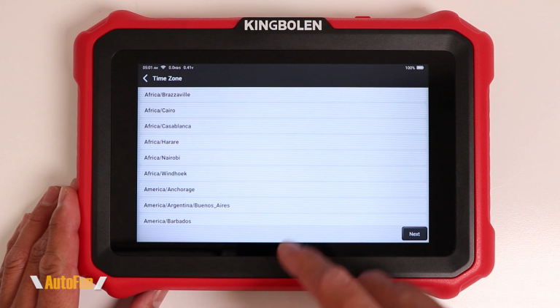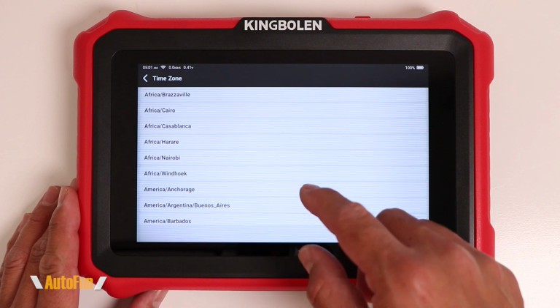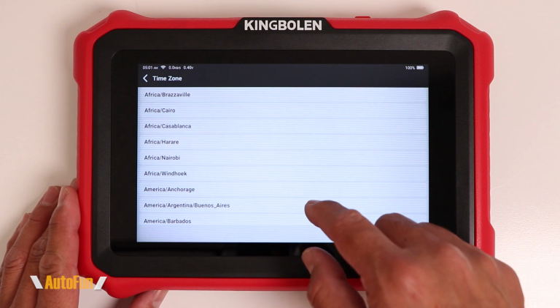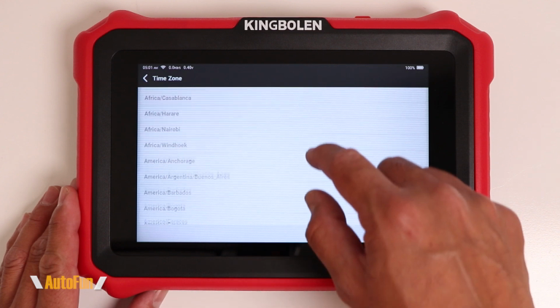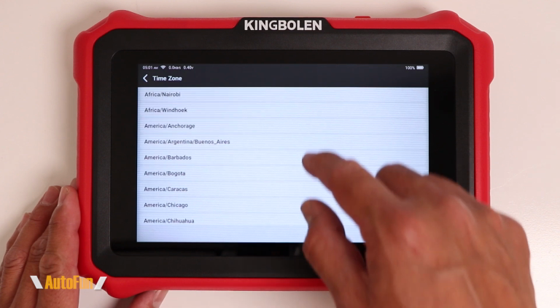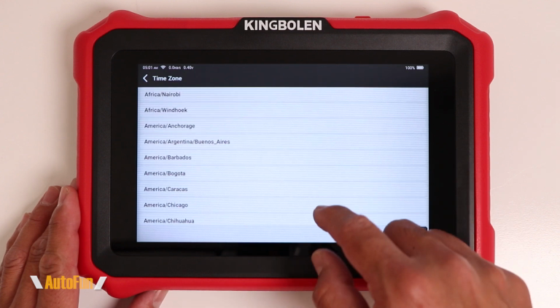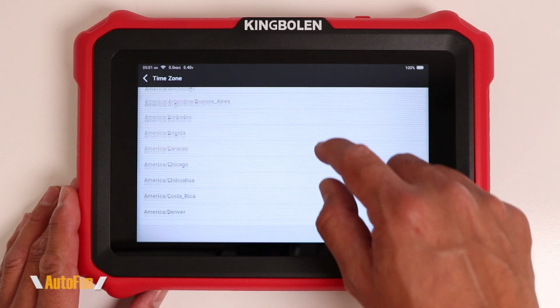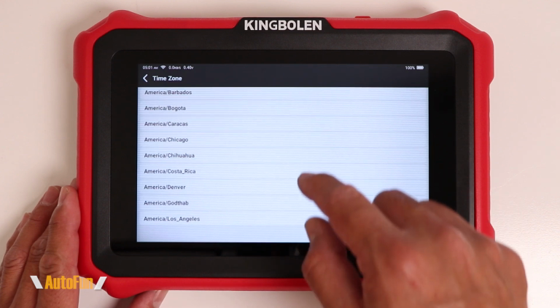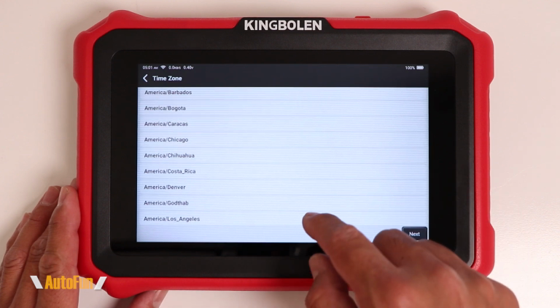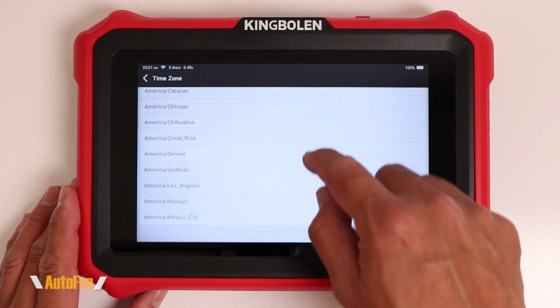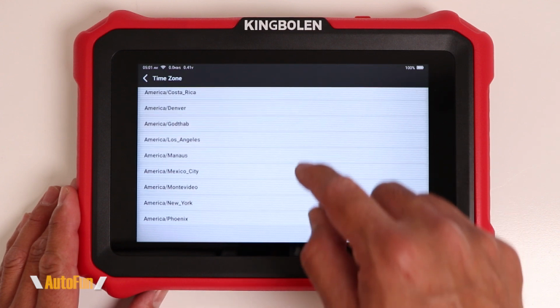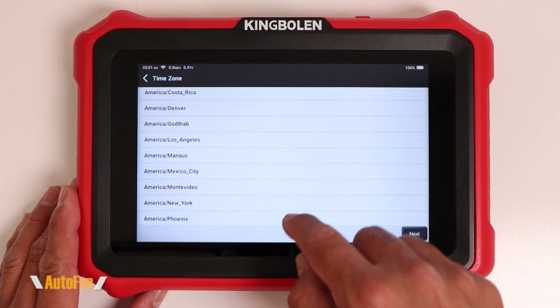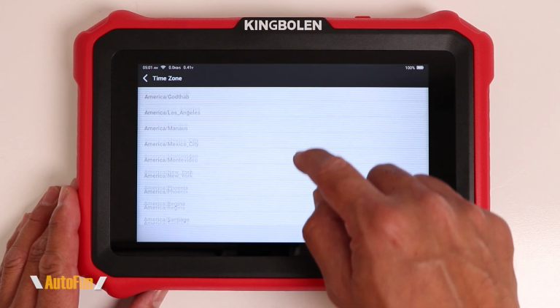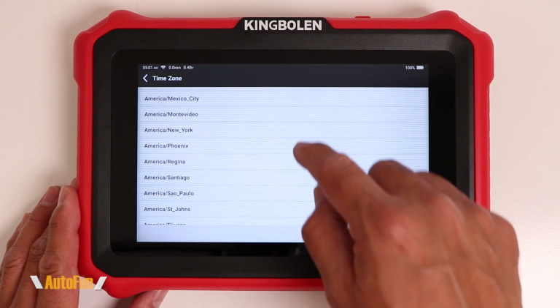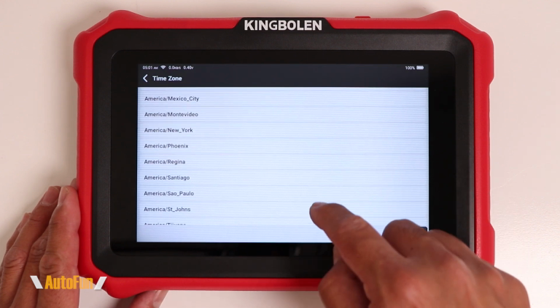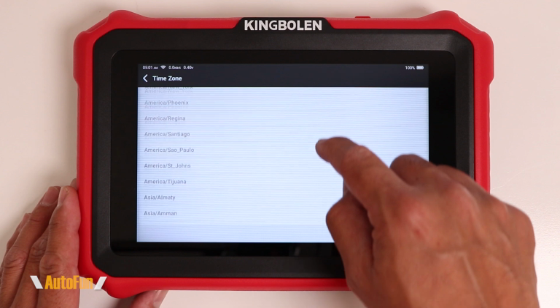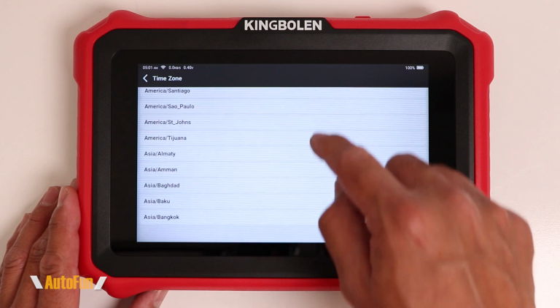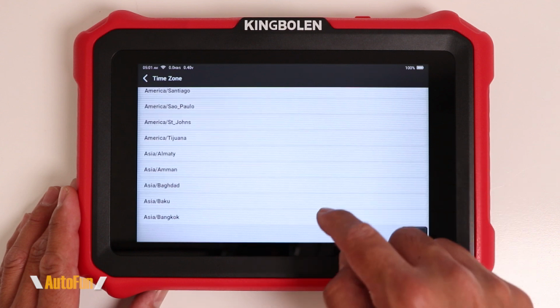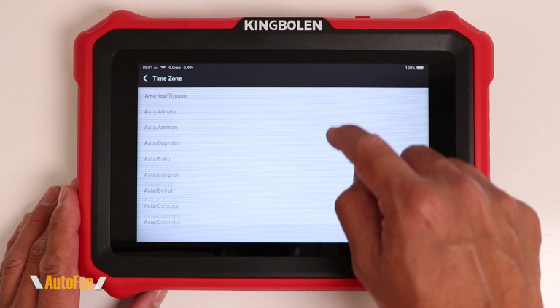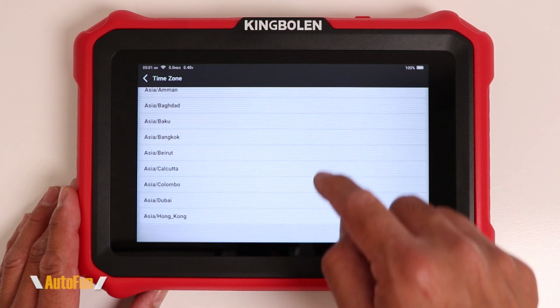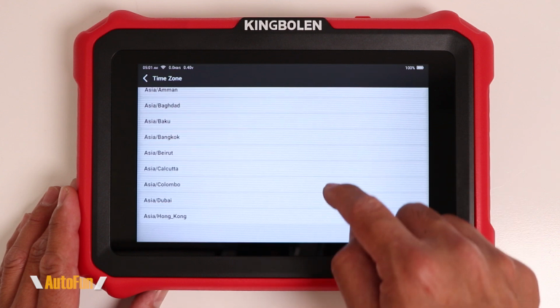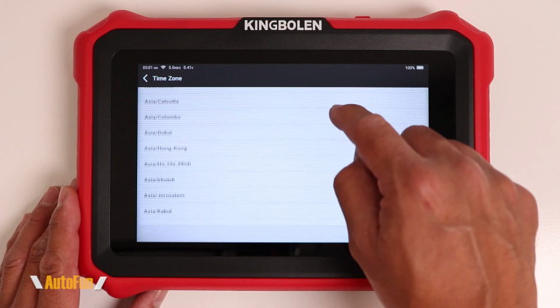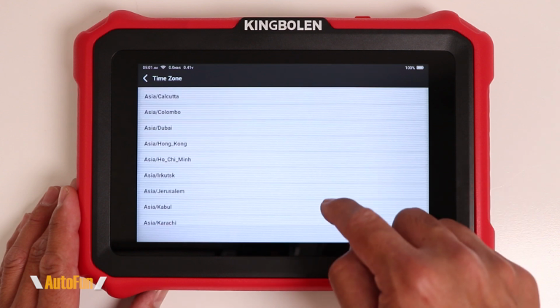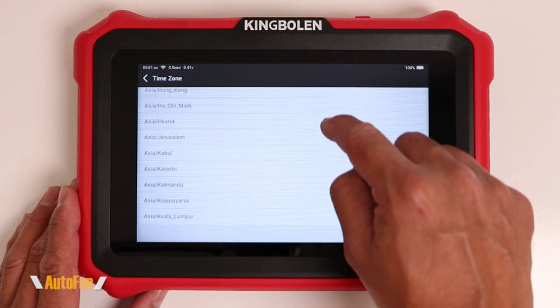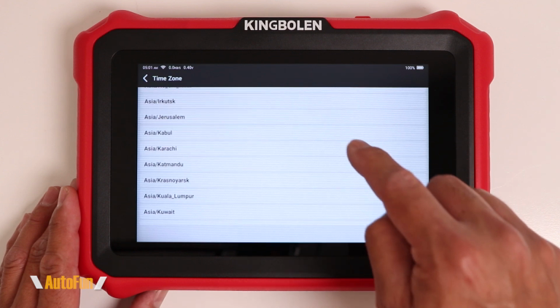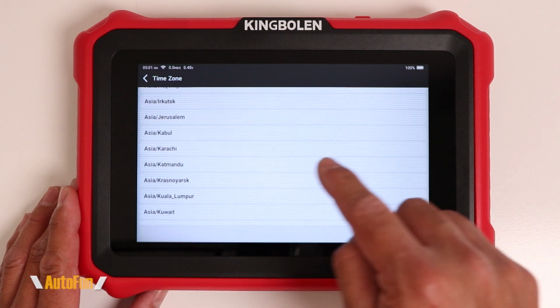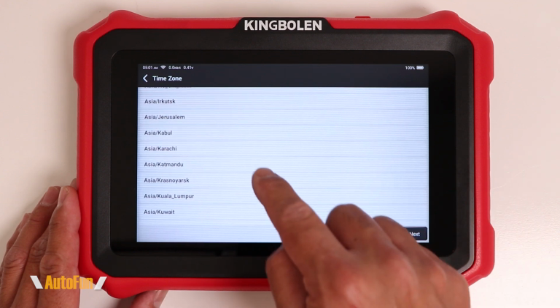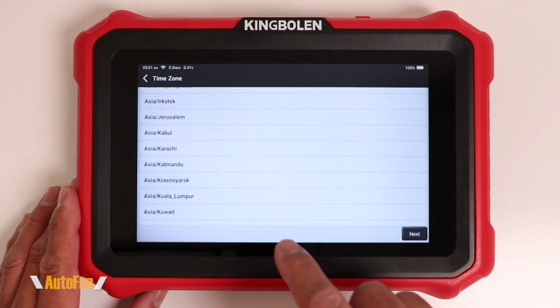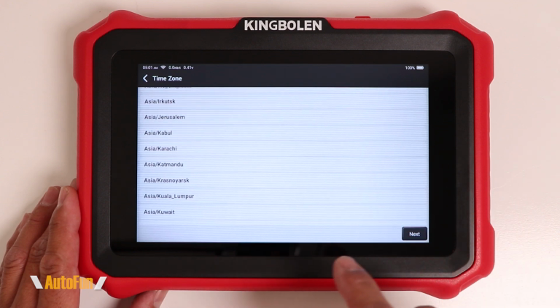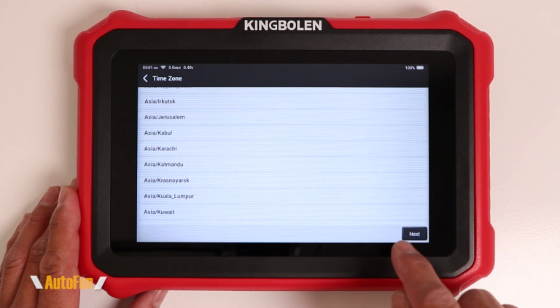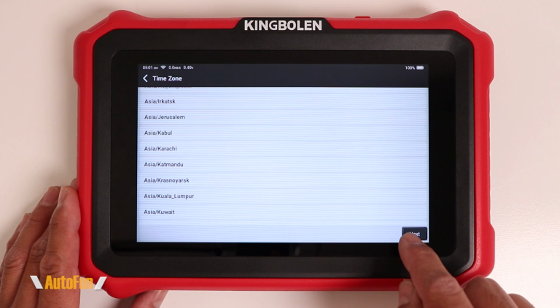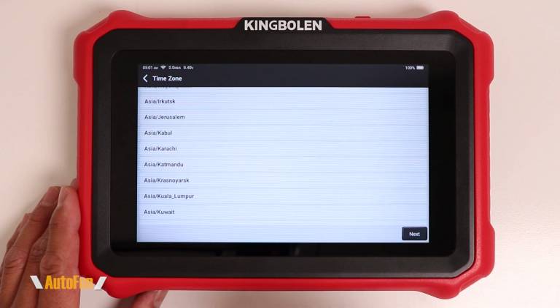Next up is going to be time zone, and here you get to select where you are located so that the scanner can pull the correct date and time information. Once you select the time zone you're in, hit next.